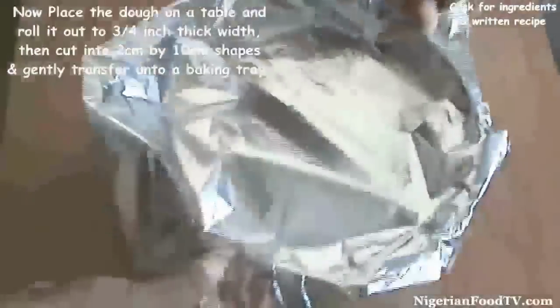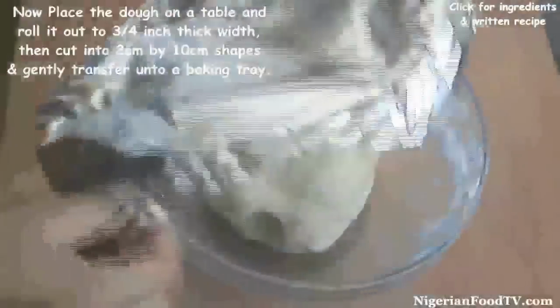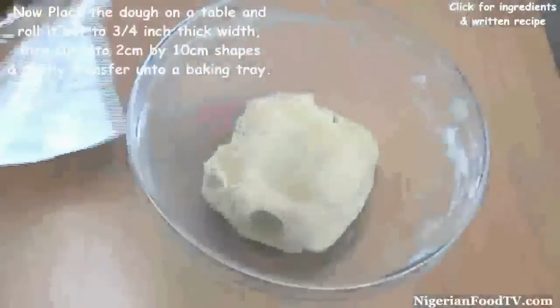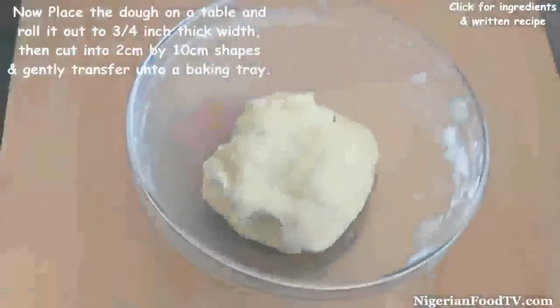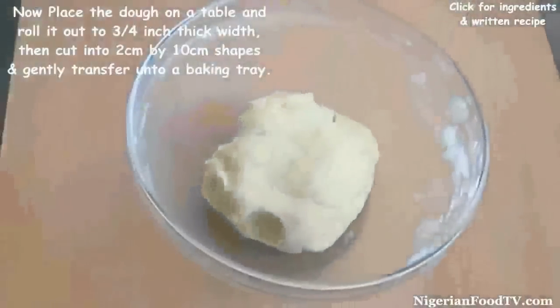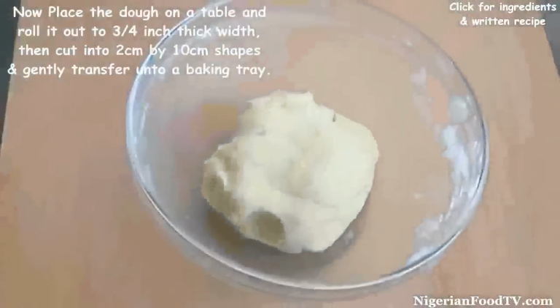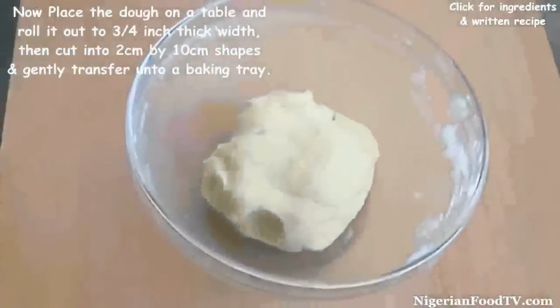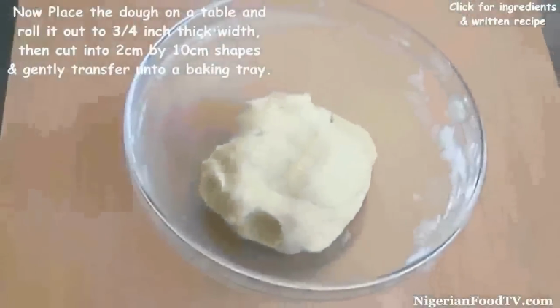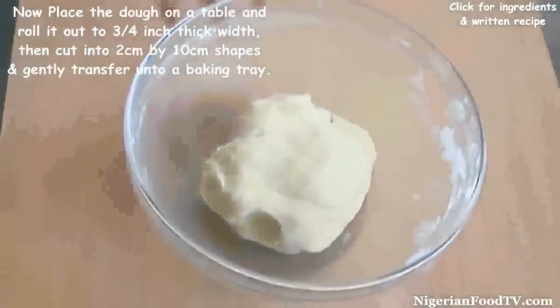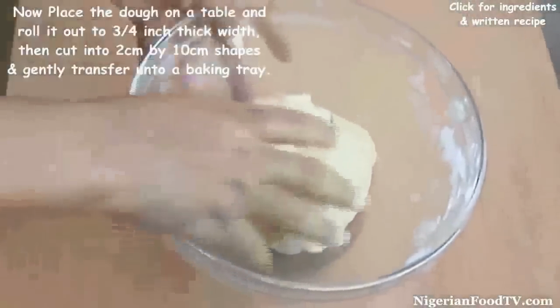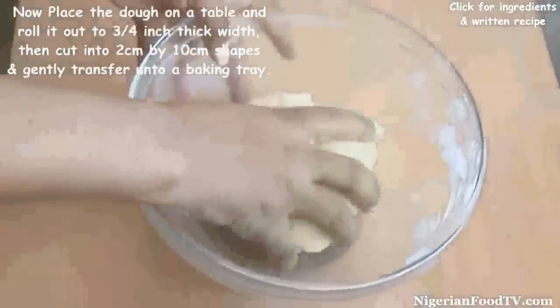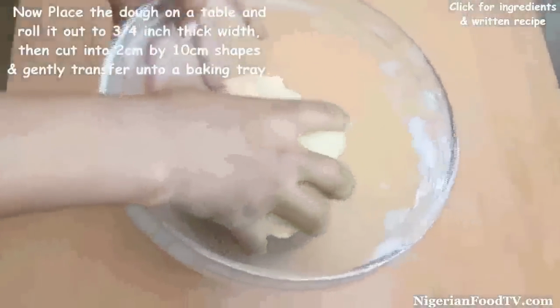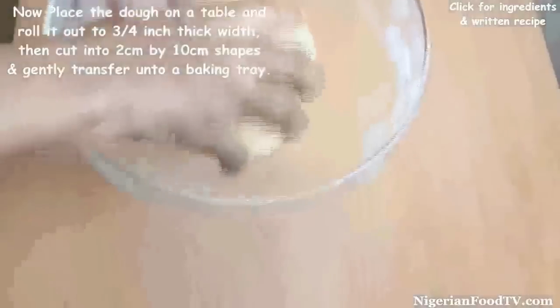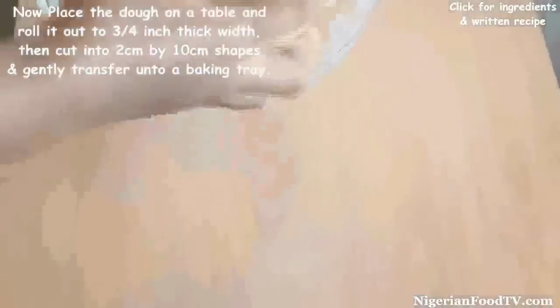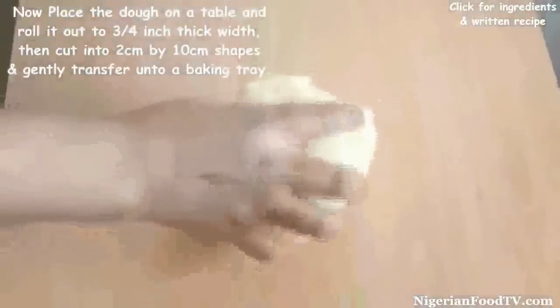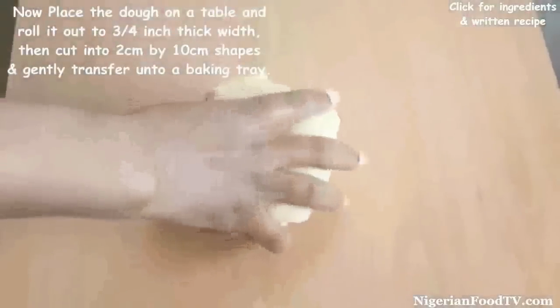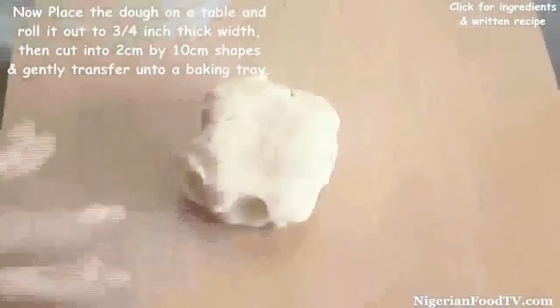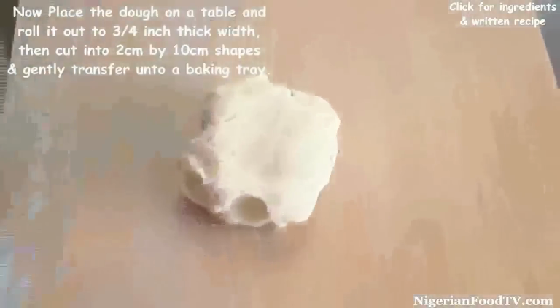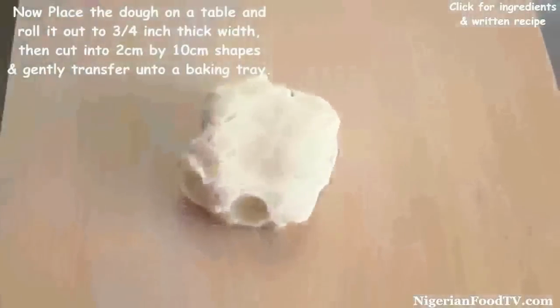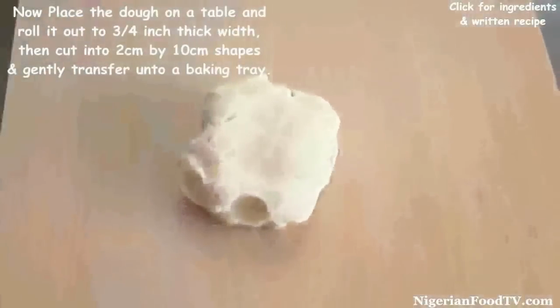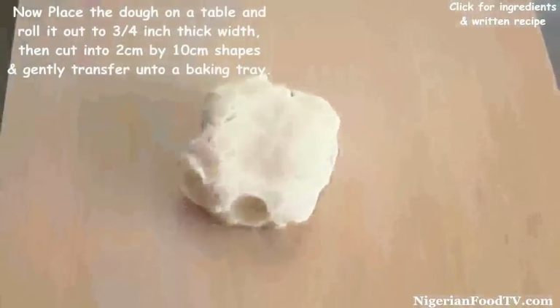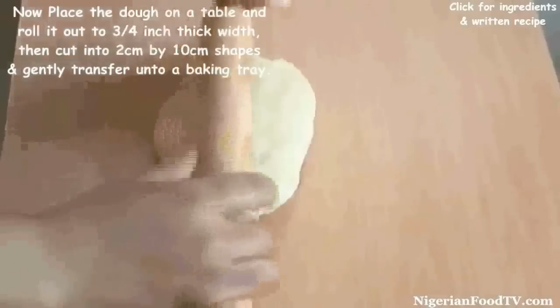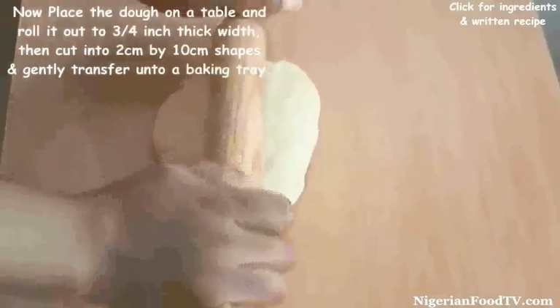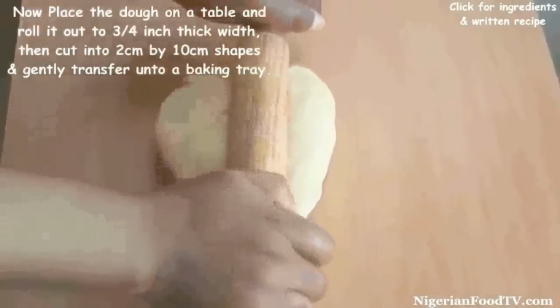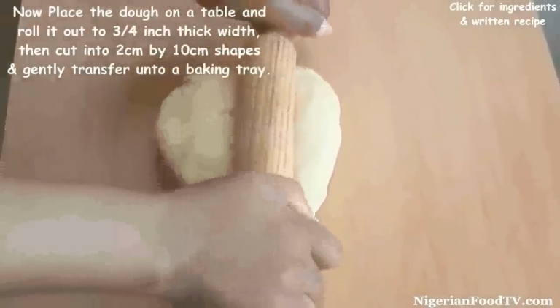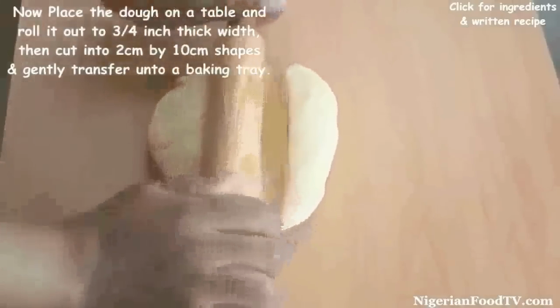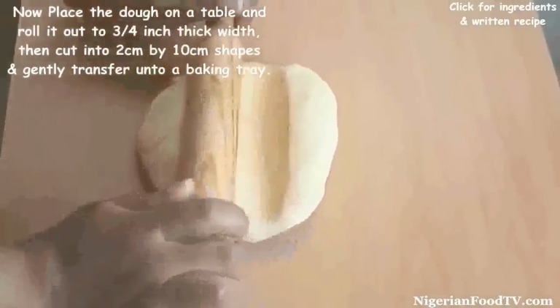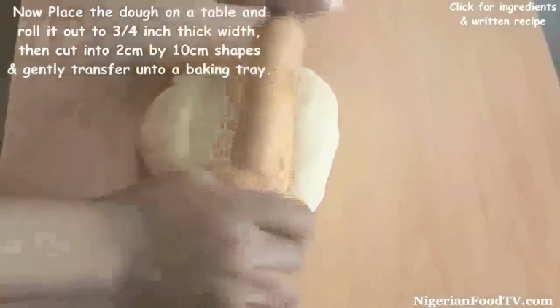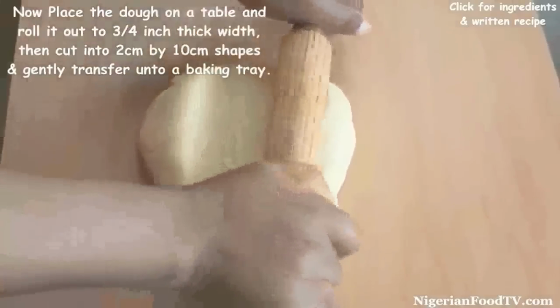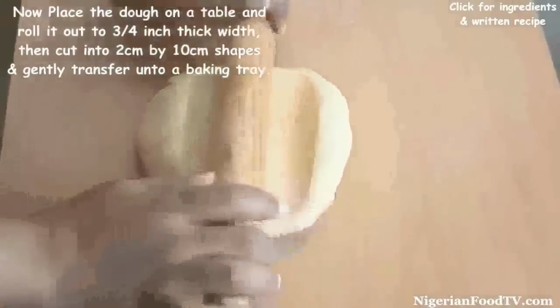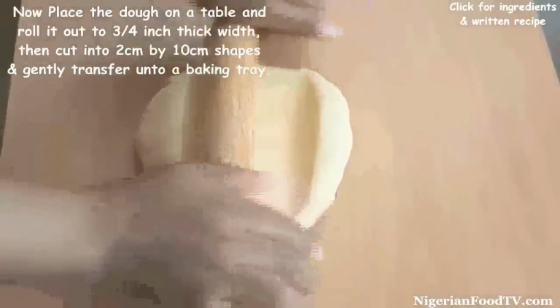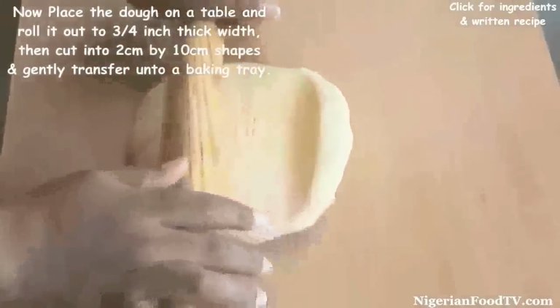Now place the dough on a table, roll it out flat but not too flat, then cut into shortbread shapes and carefully transfer onto a baking tray.